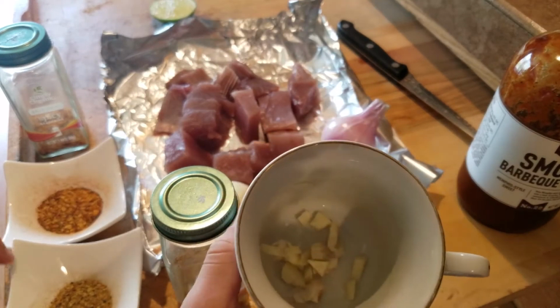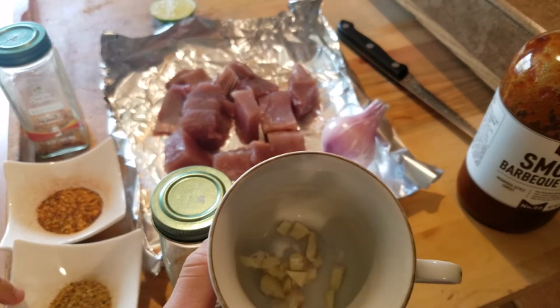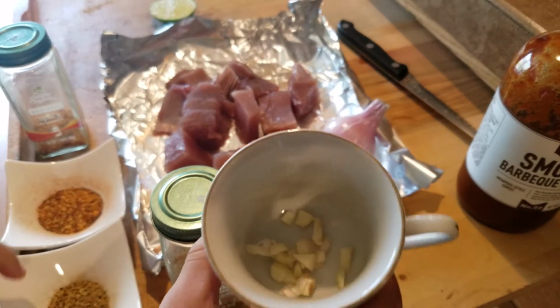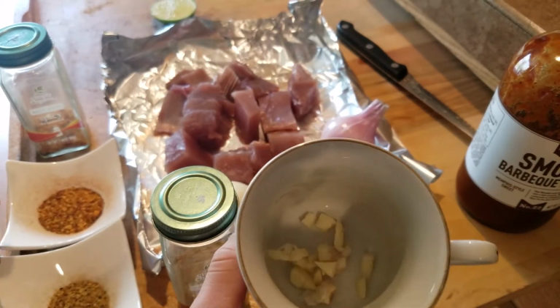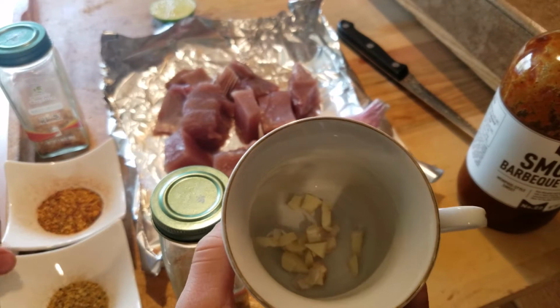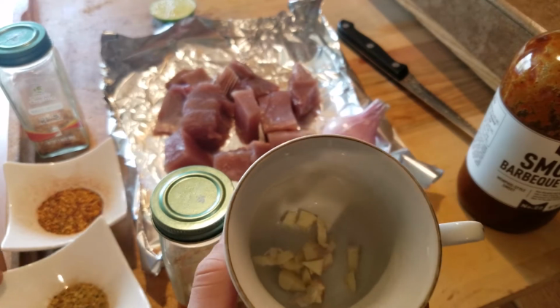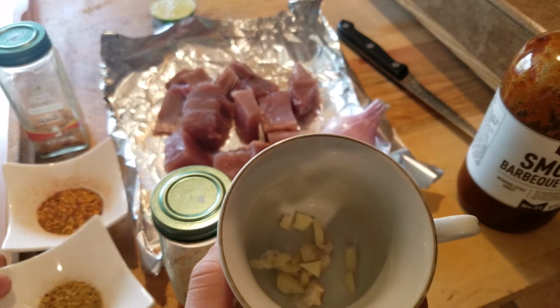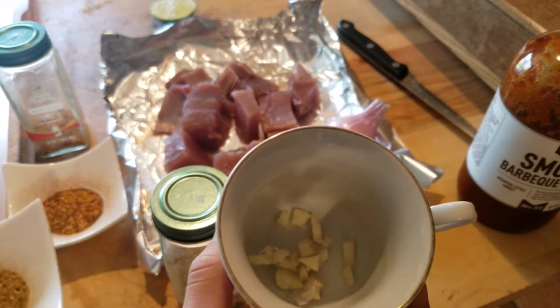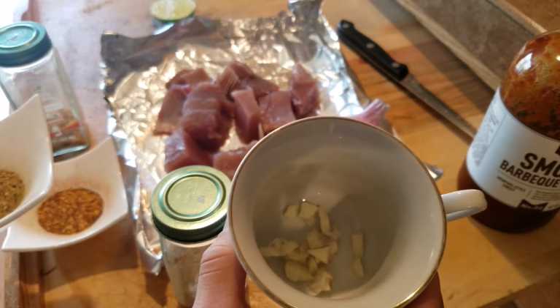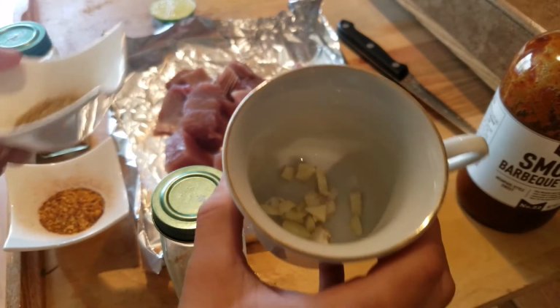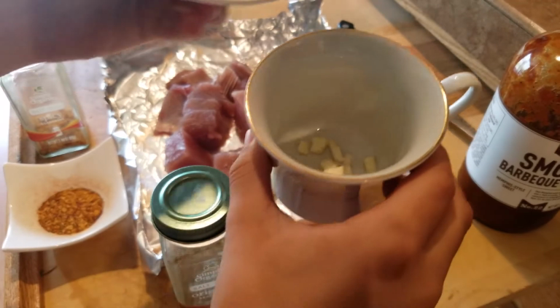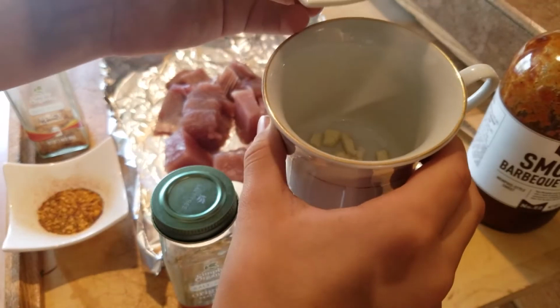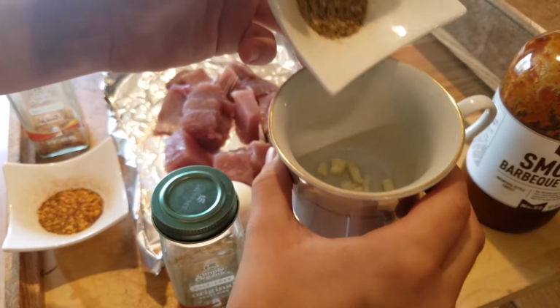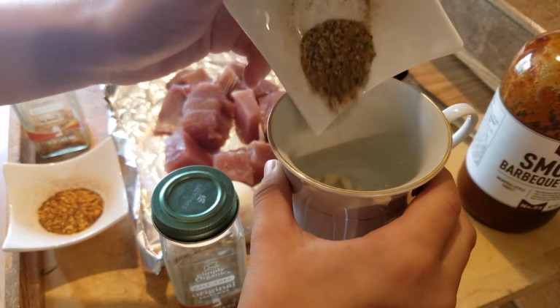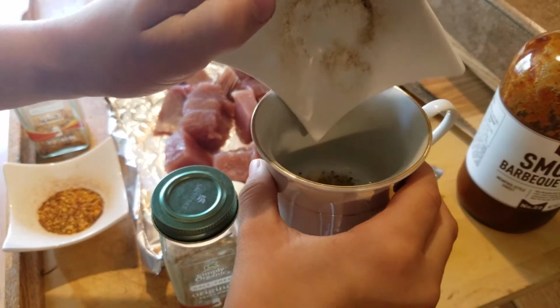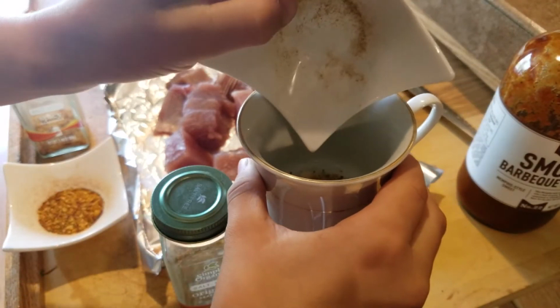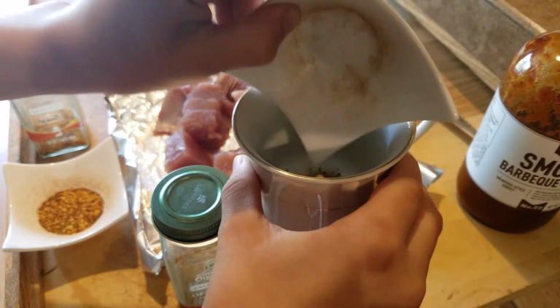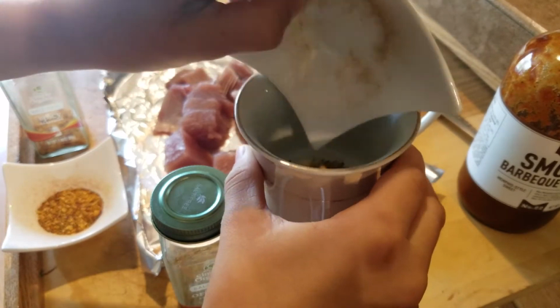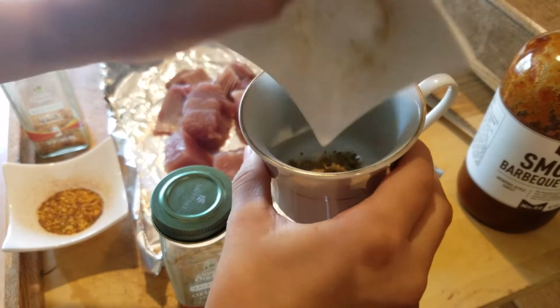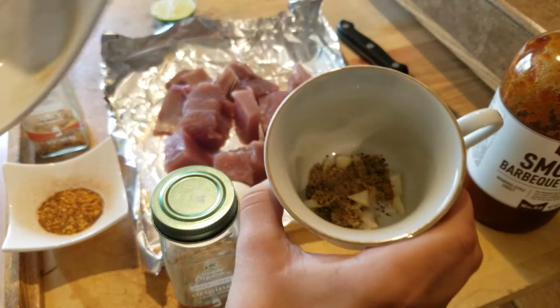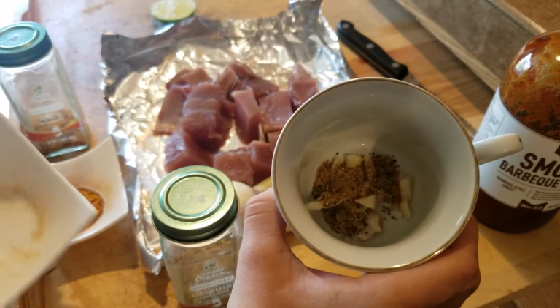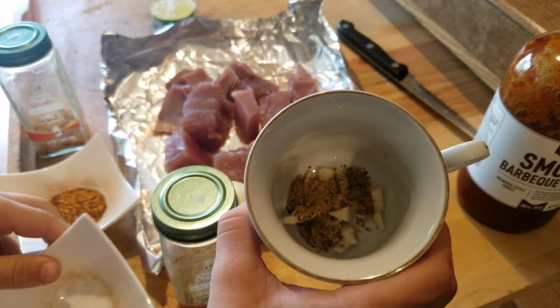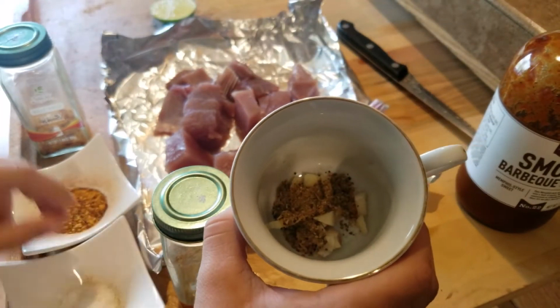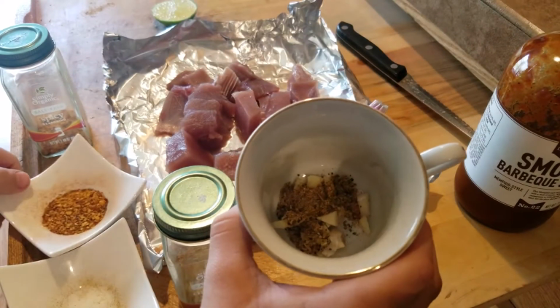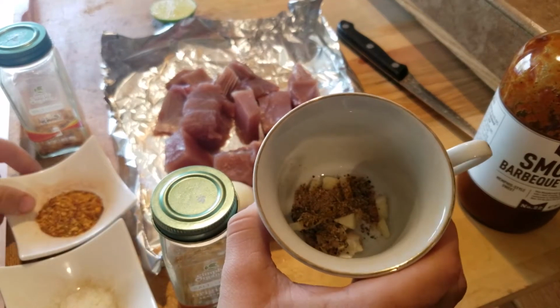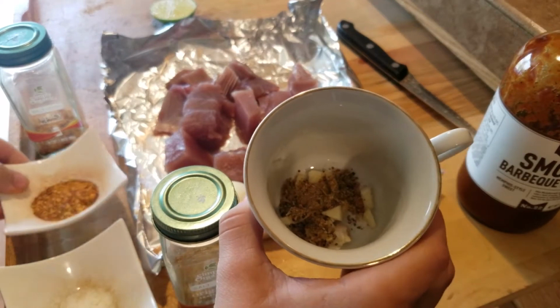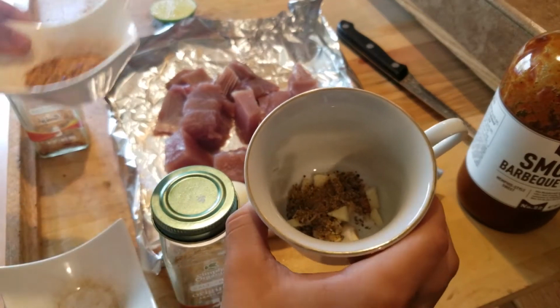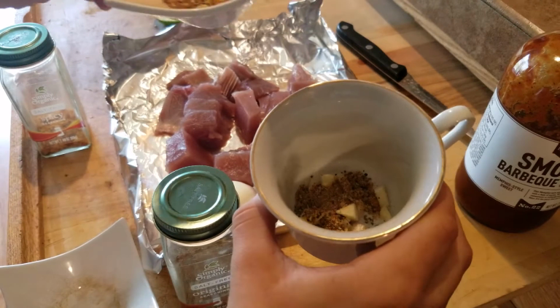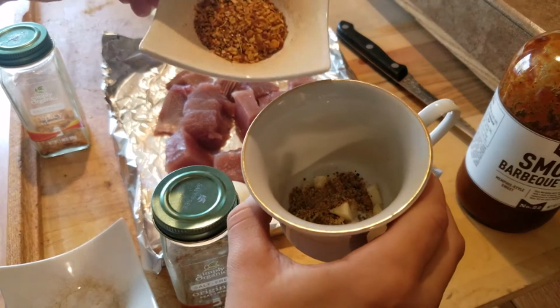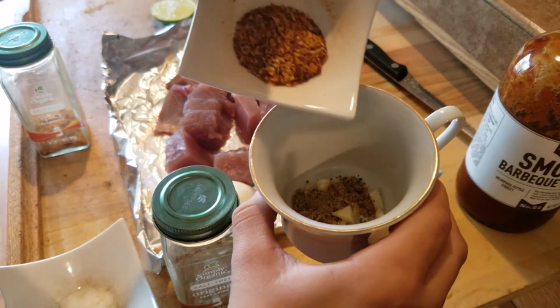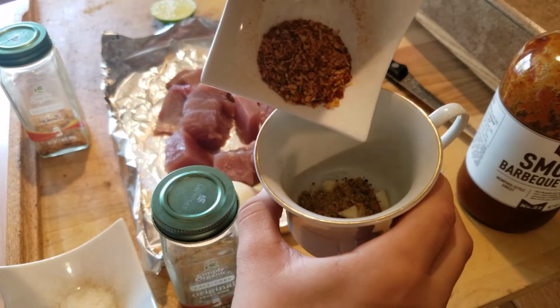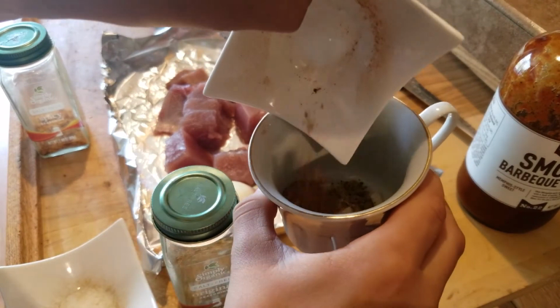You can see I've already got some little chunks of garlic in there, and we're gonna start pouring the original seasoning in there, as you can see, and then we're gonna pour in the spicy seasoning.